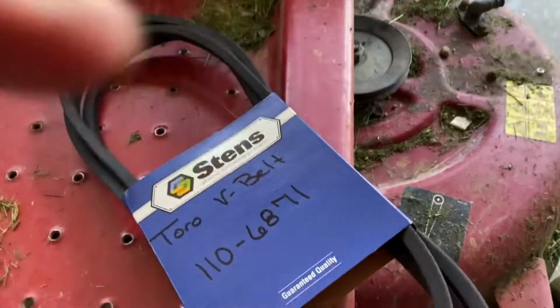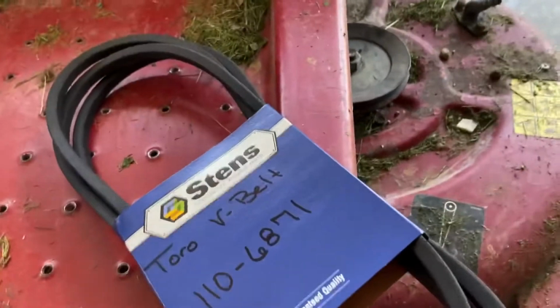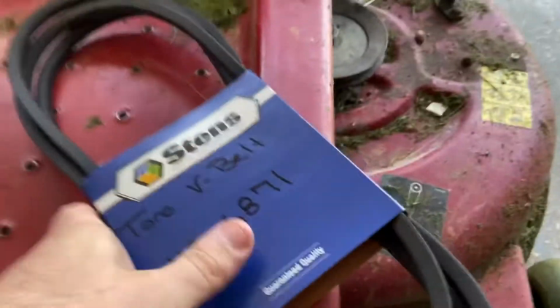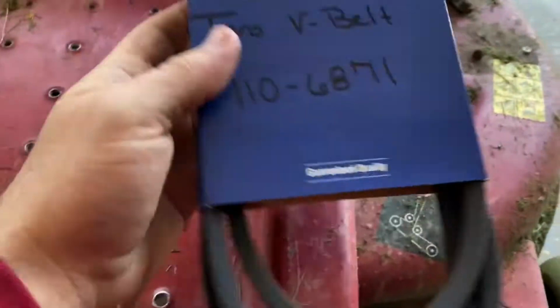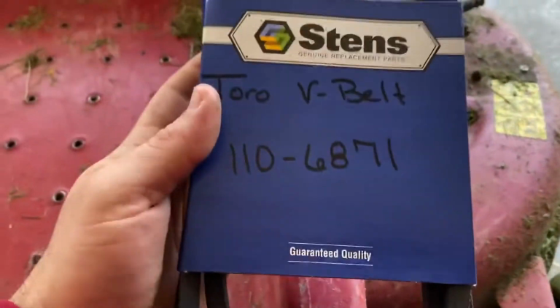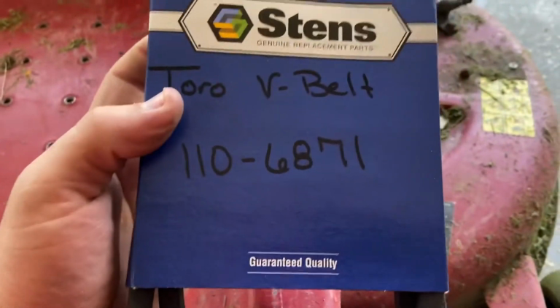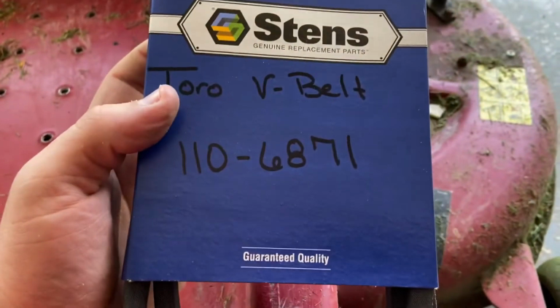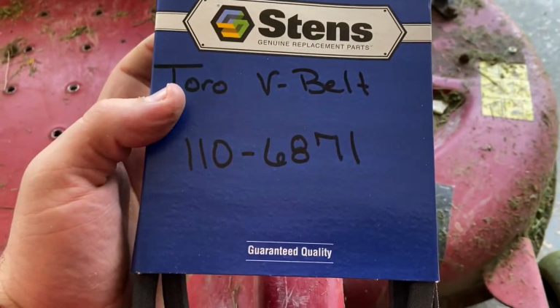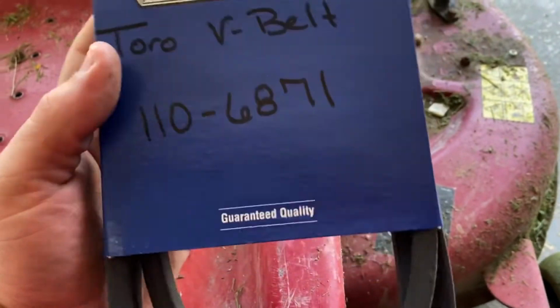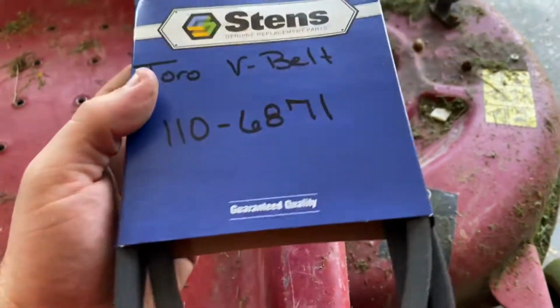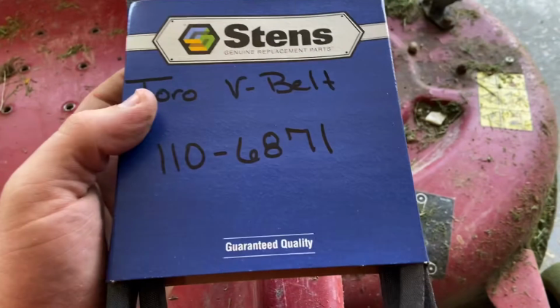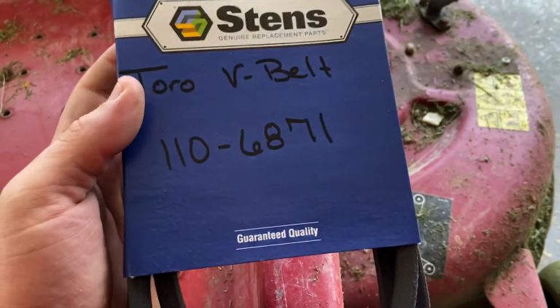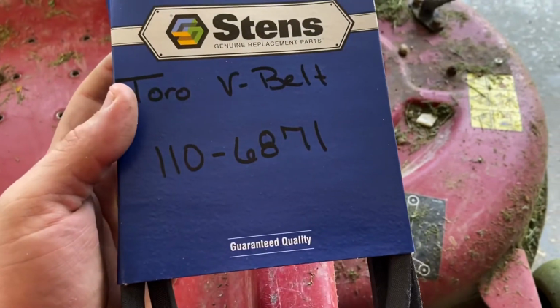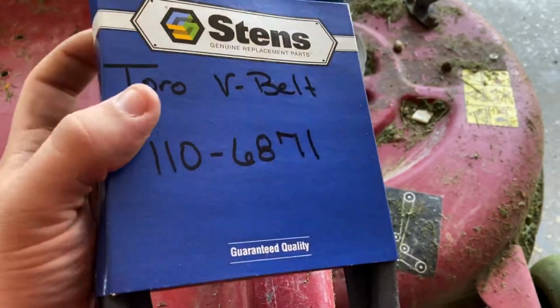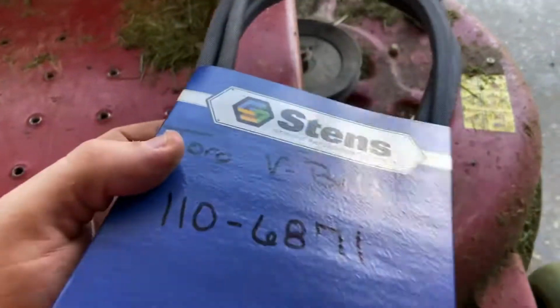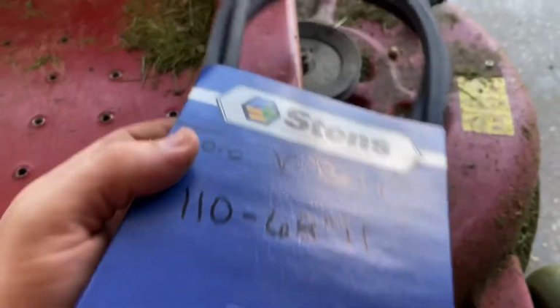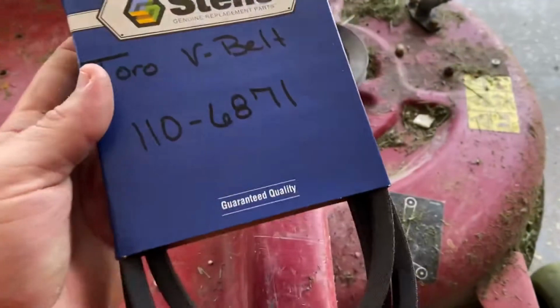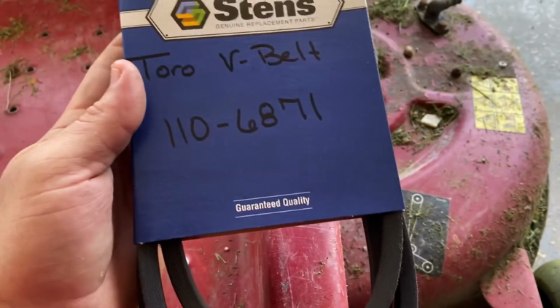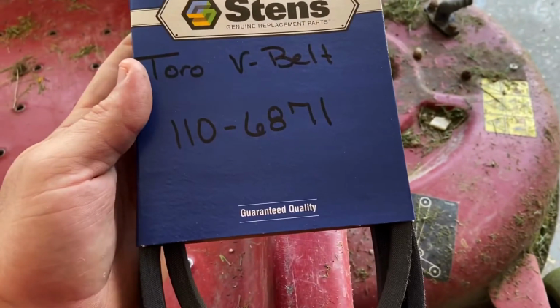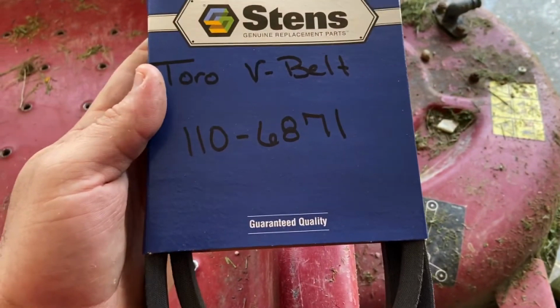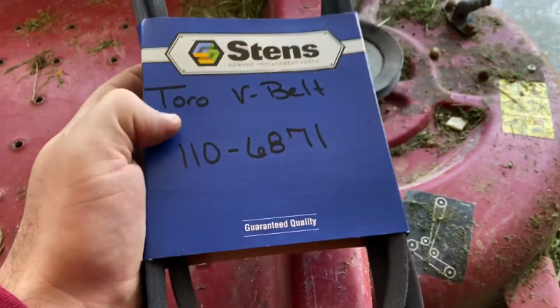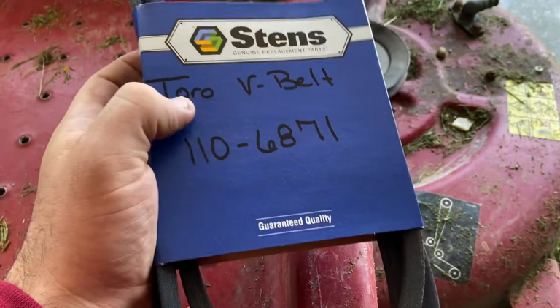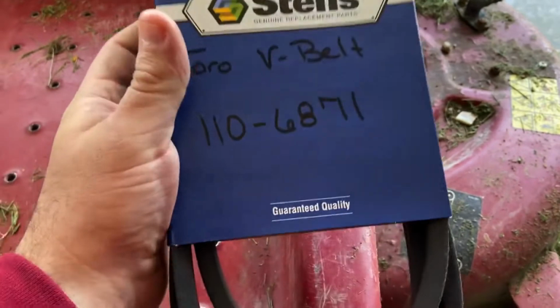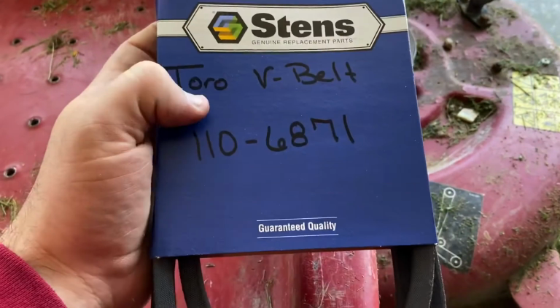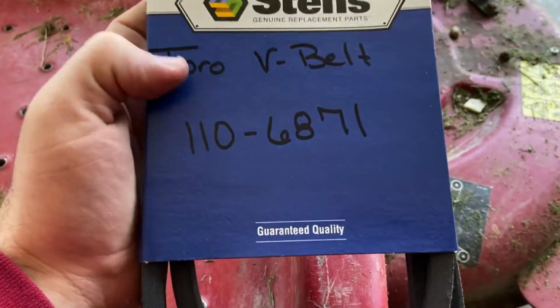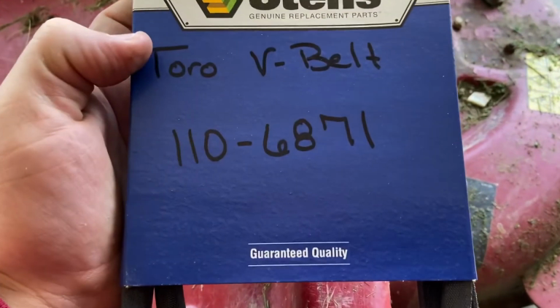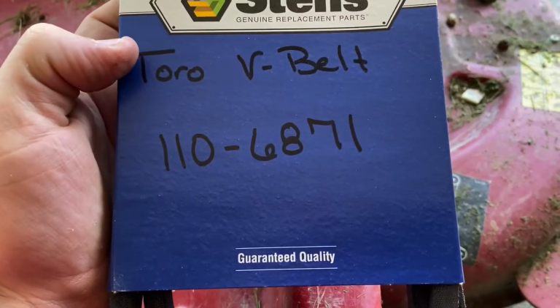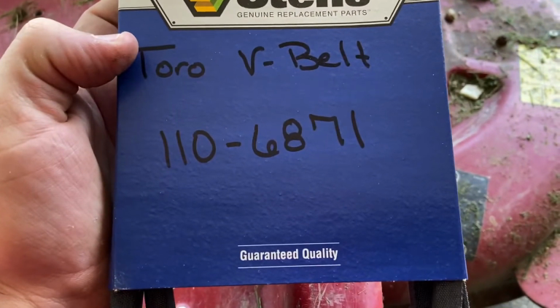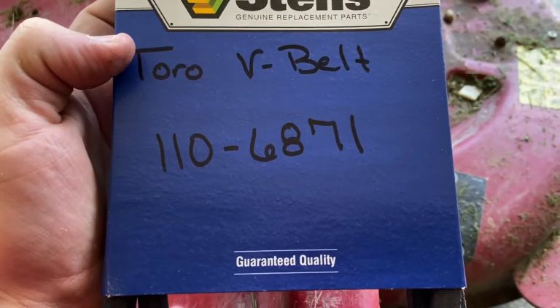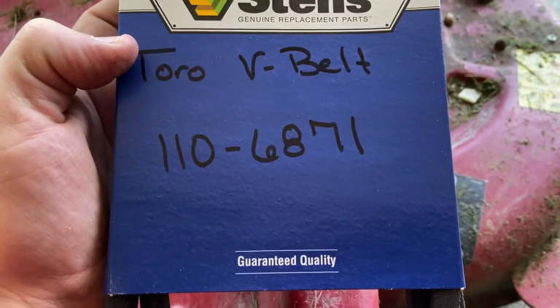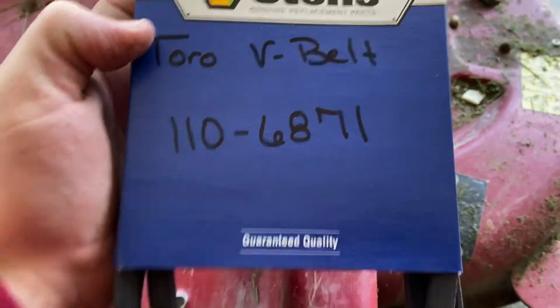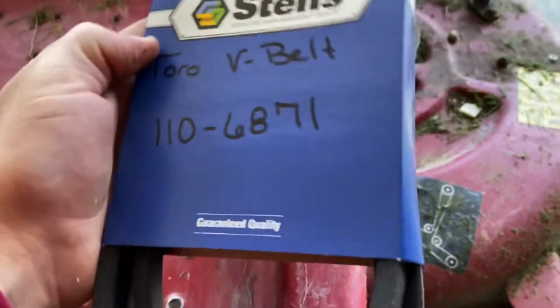I wanted to add this in the video here. I just bought this and it was expensive — $65 for this belt. You can see it says Toro V-belt and the number is 110-6871.